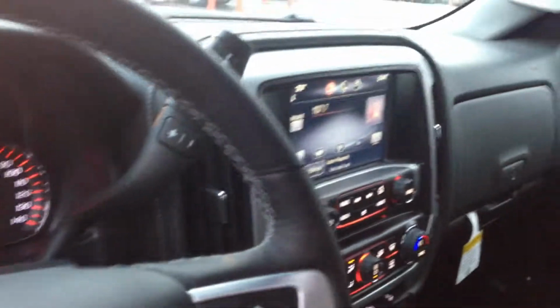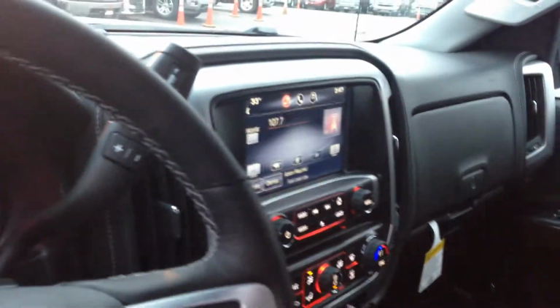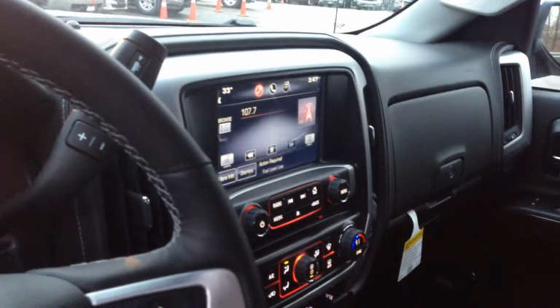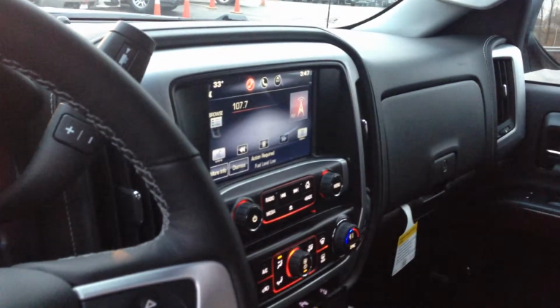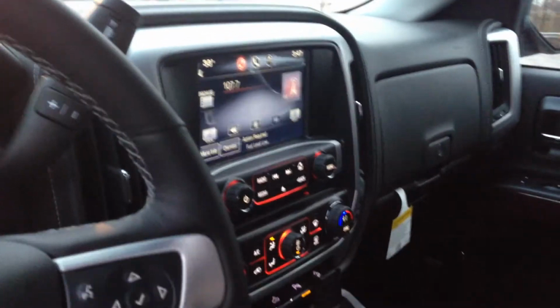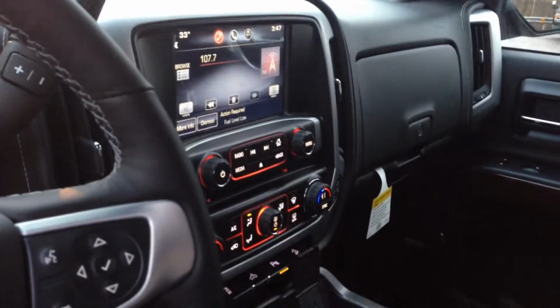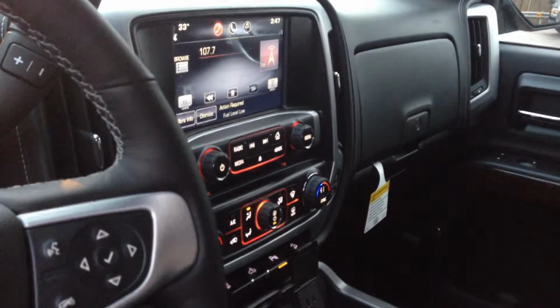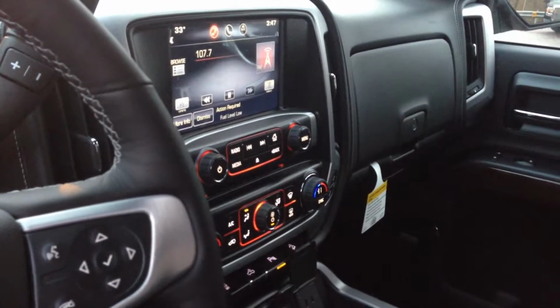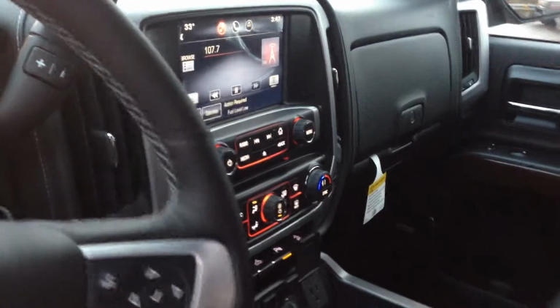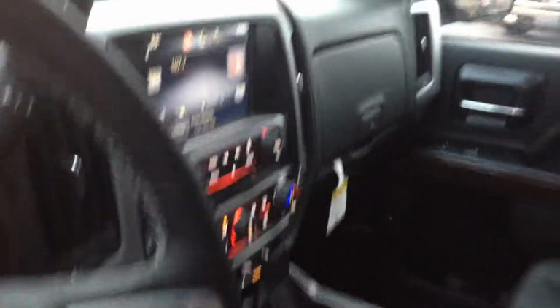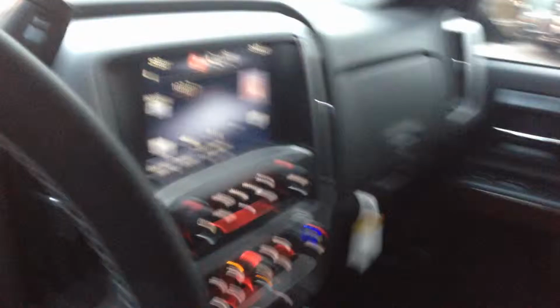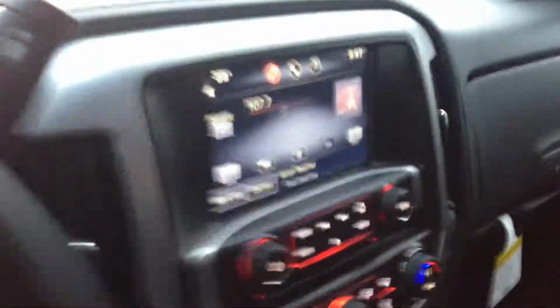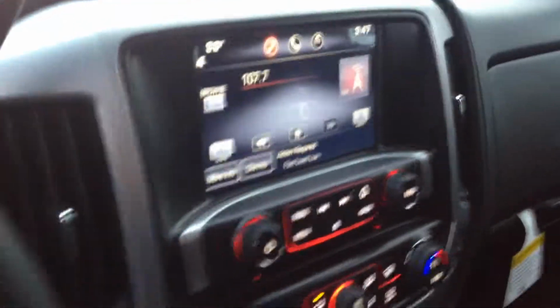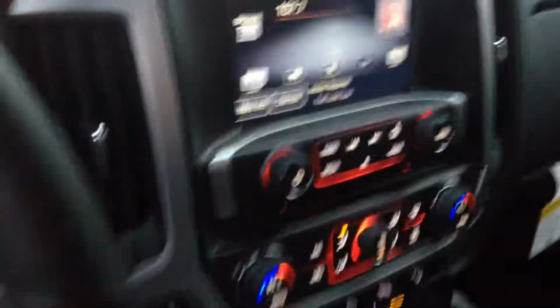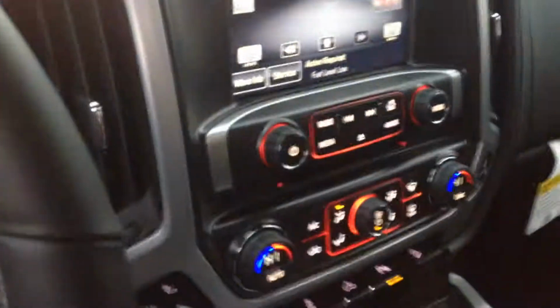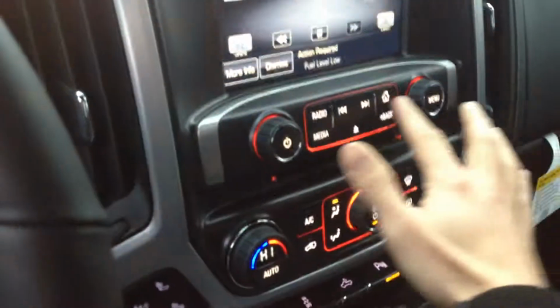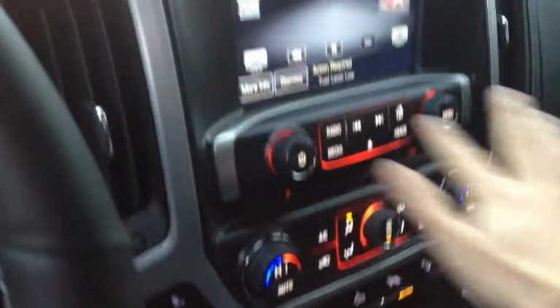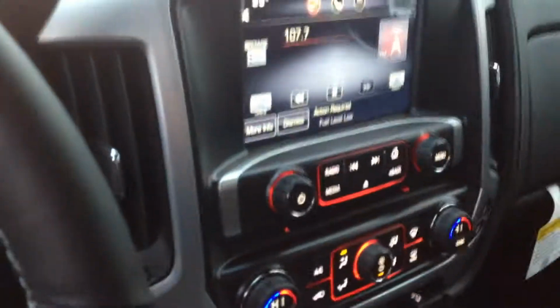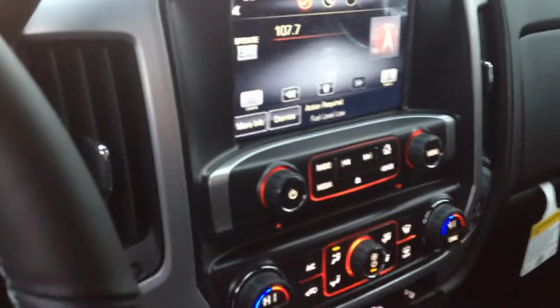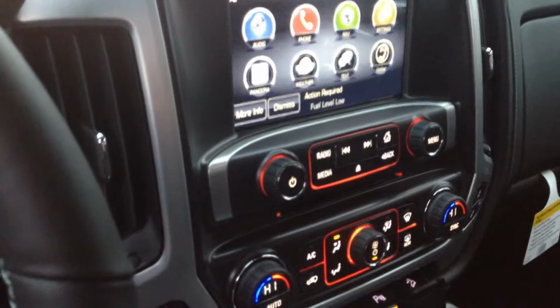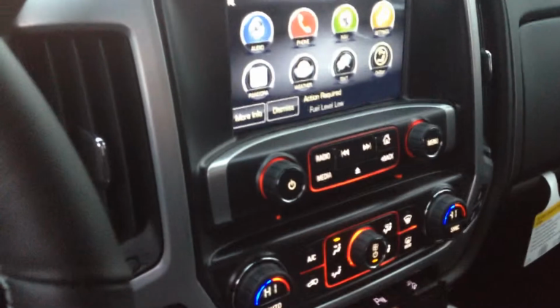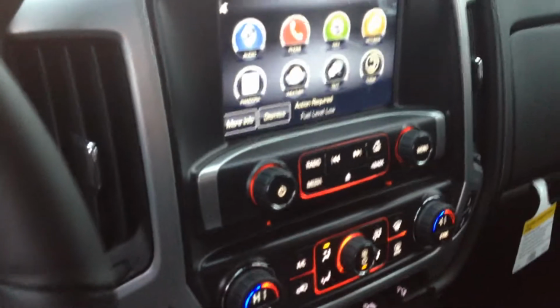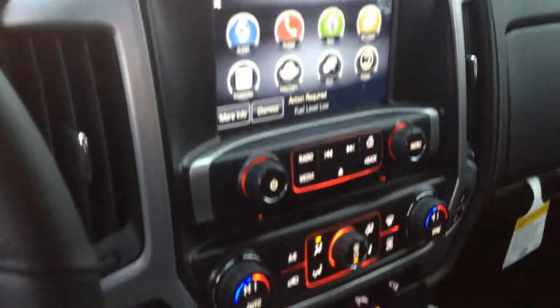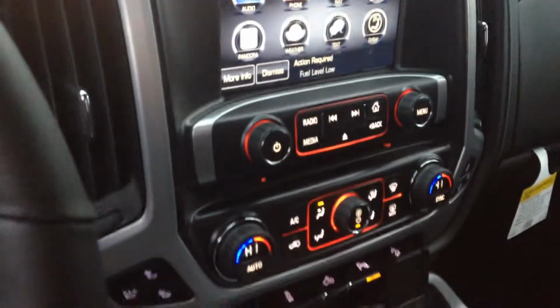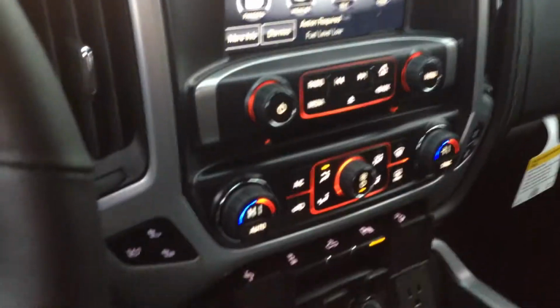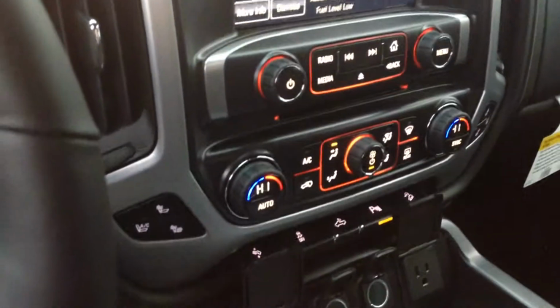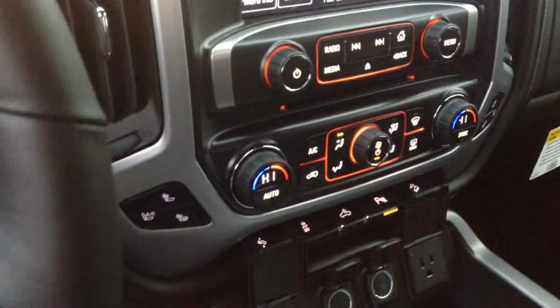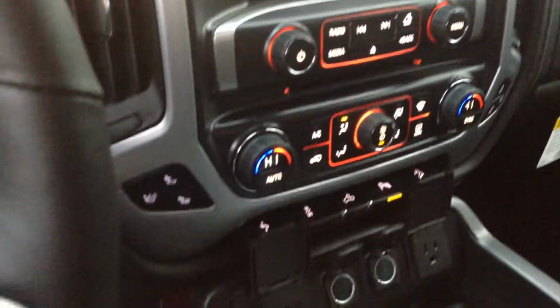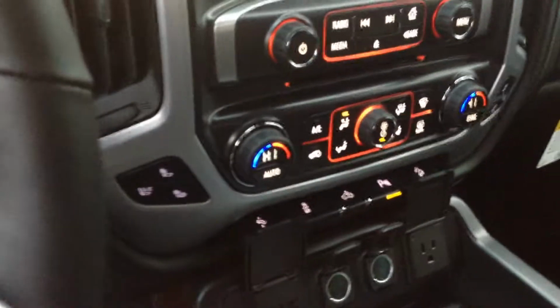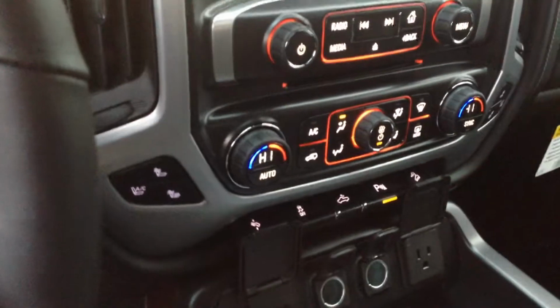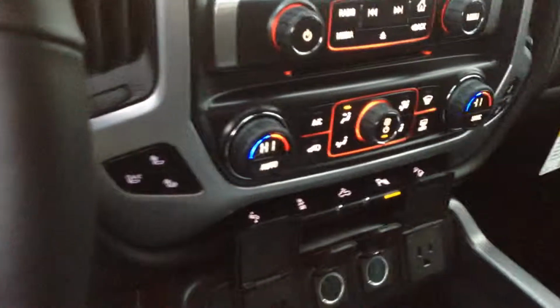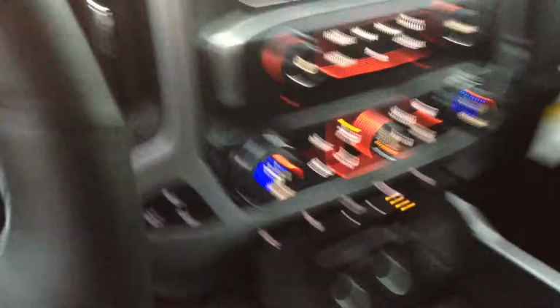Your digital dash, and then your touch screen radio. So you've got your AM FM CD satellite radio as well with the dual zone climate control. This one also happens to have the navigation, and as I mentioned, you've got the heated and cooled seats in this one as well.